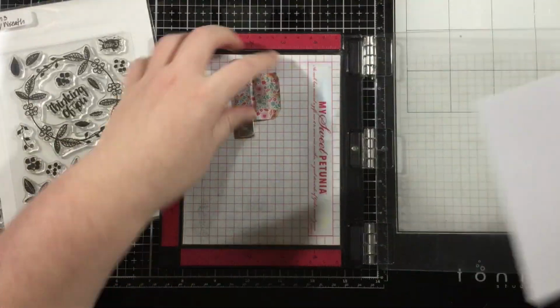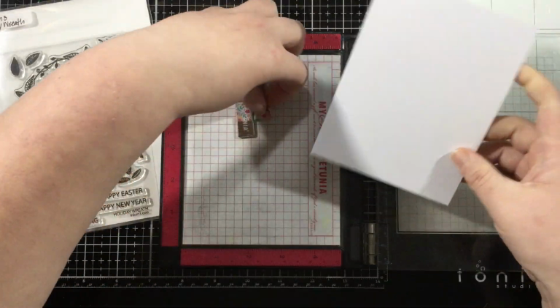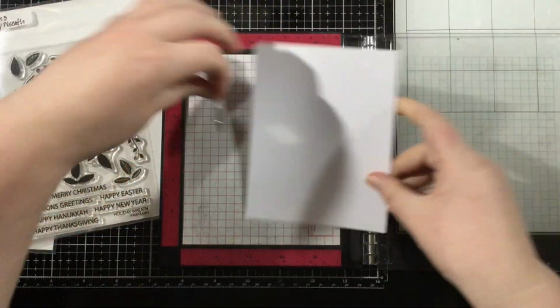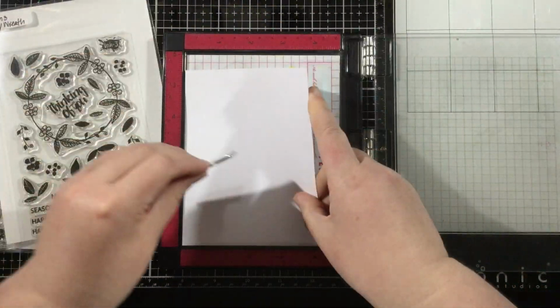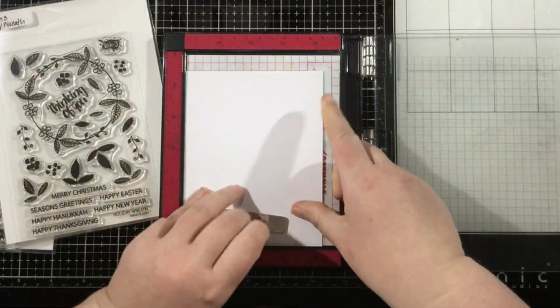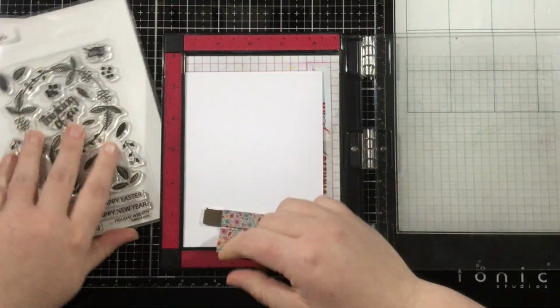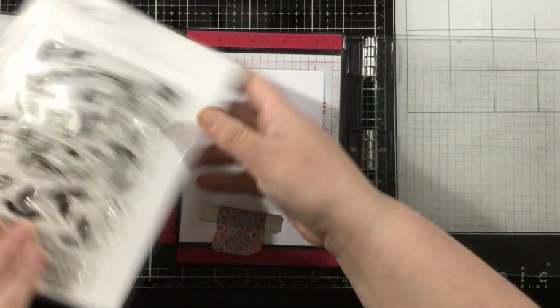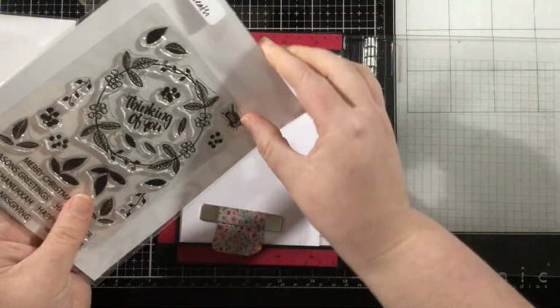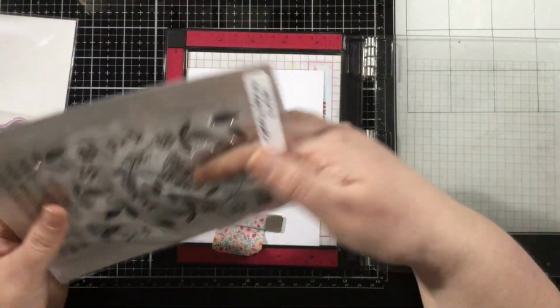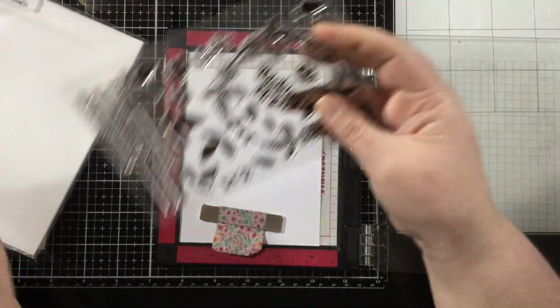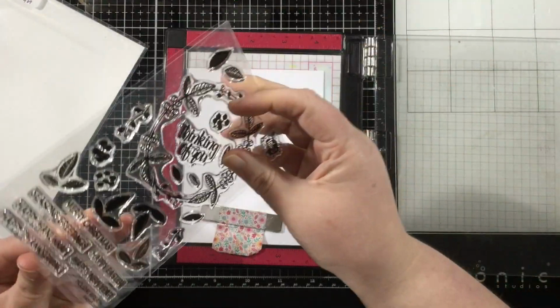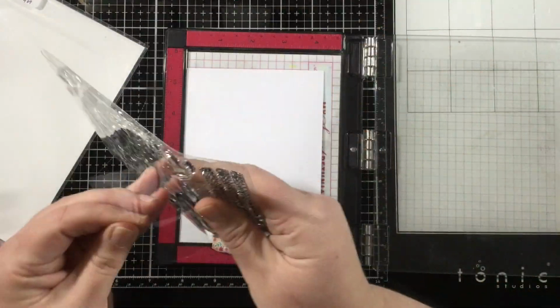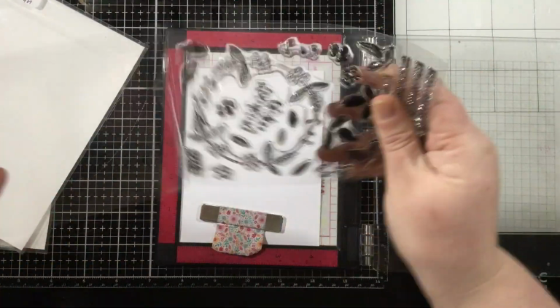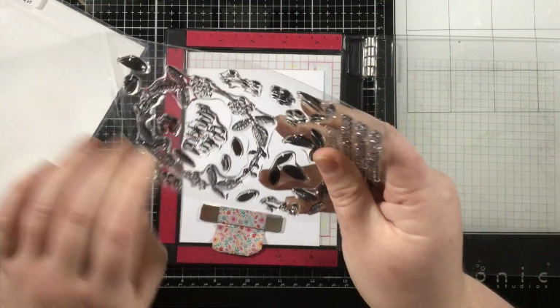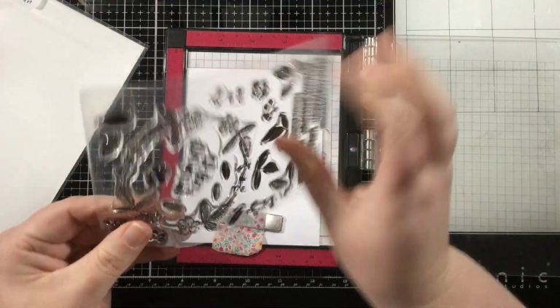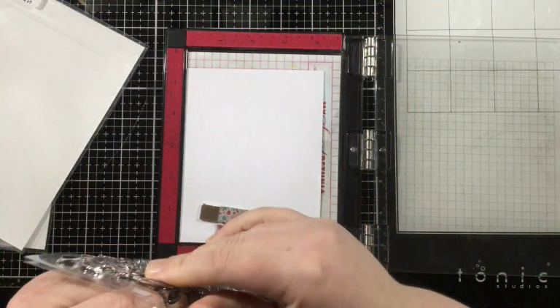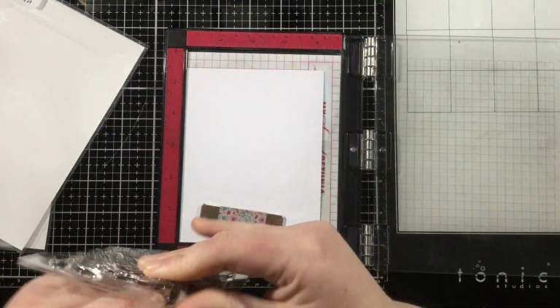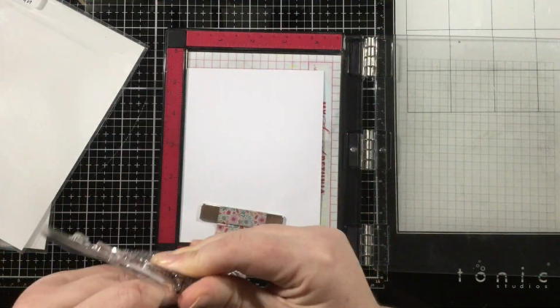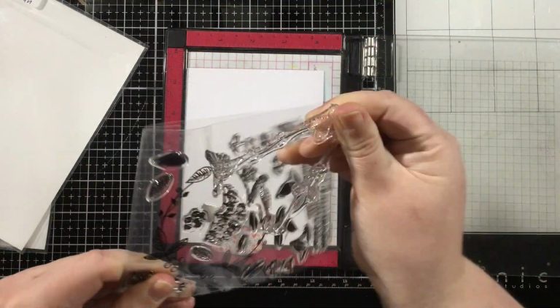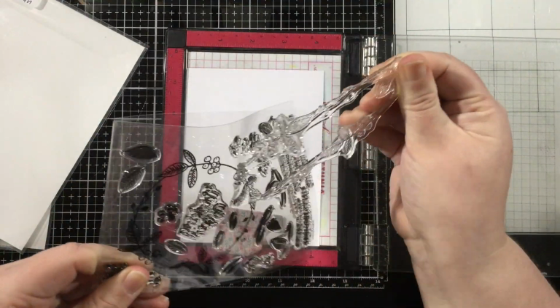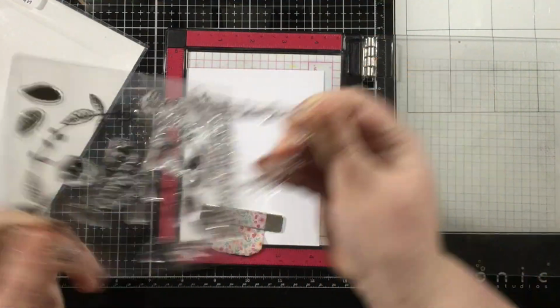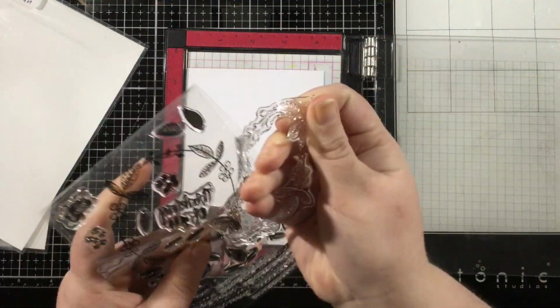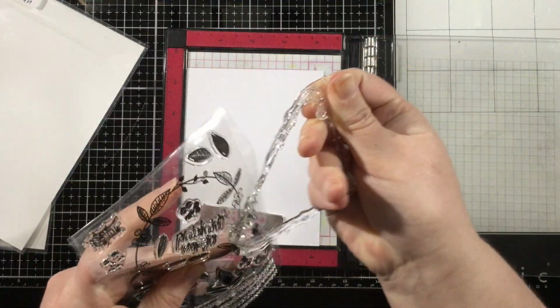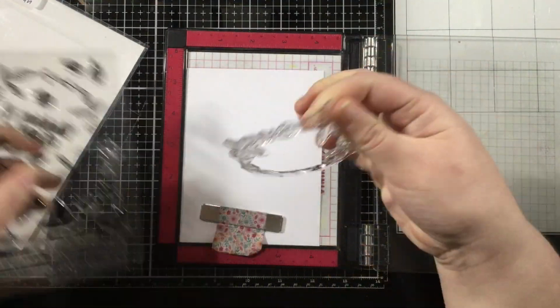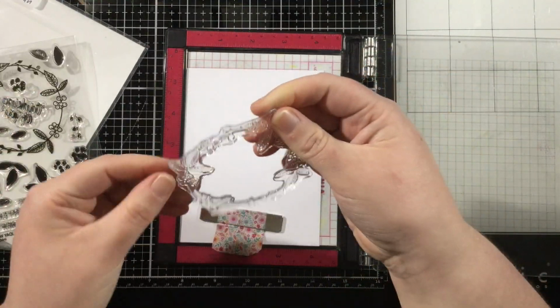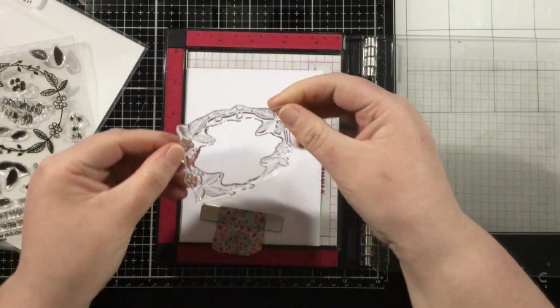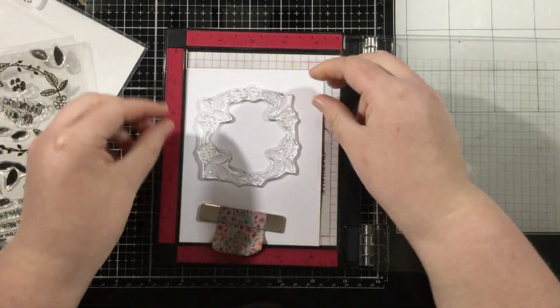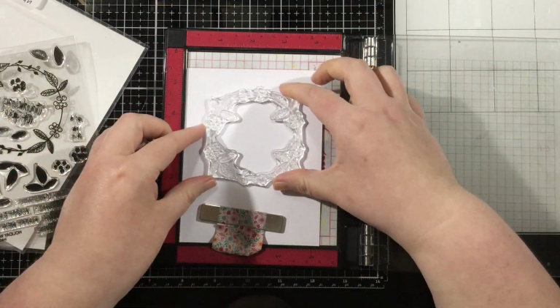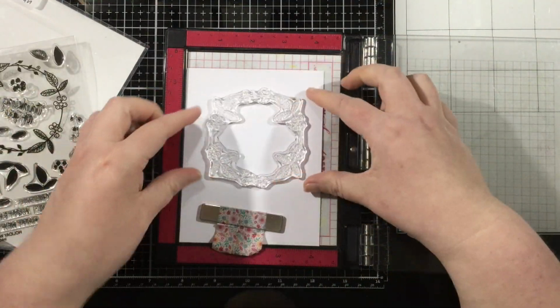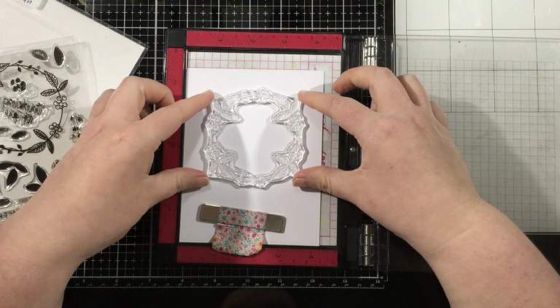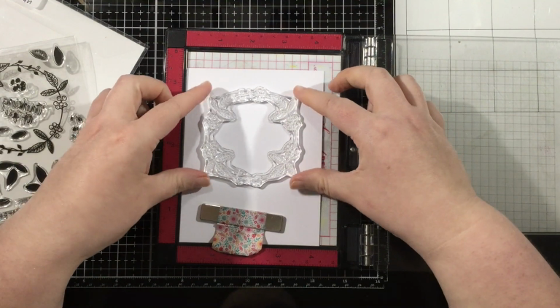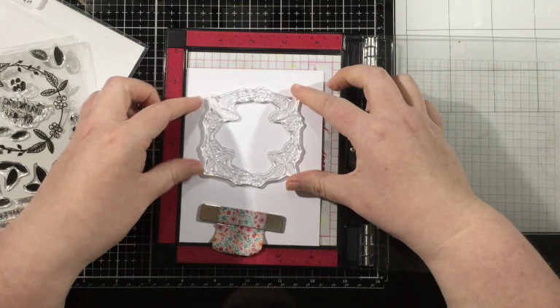Hey everyone, it's Linnea here for Ink on 3. Today I'm just going to be using a couple of stamp sets along with some Atelier inks and creating a very simple card.